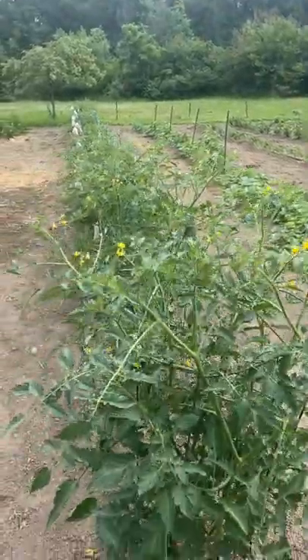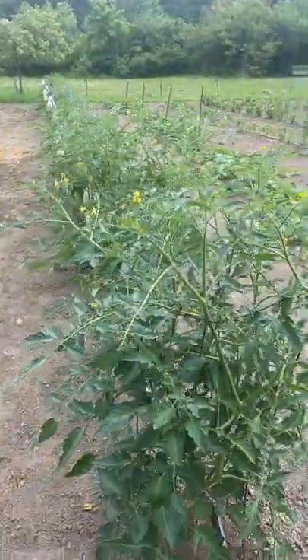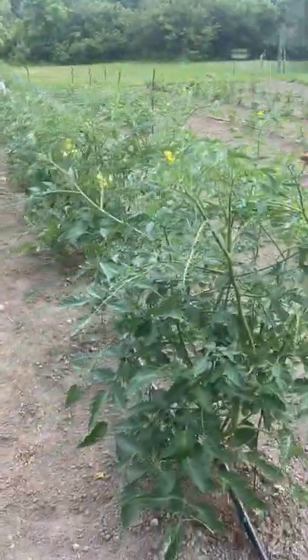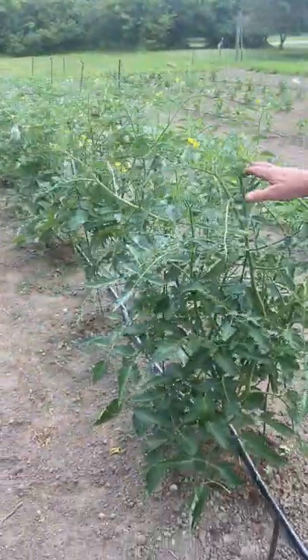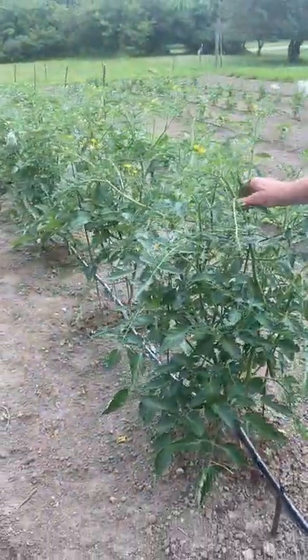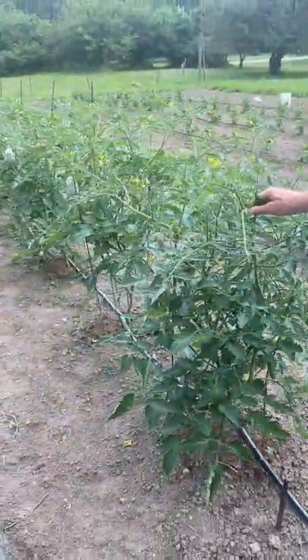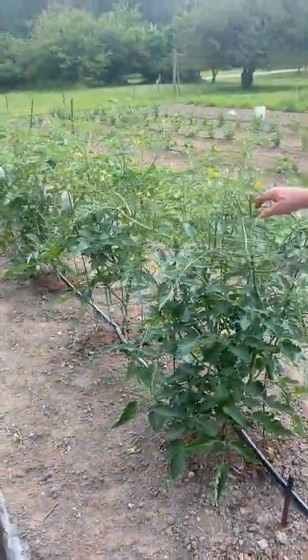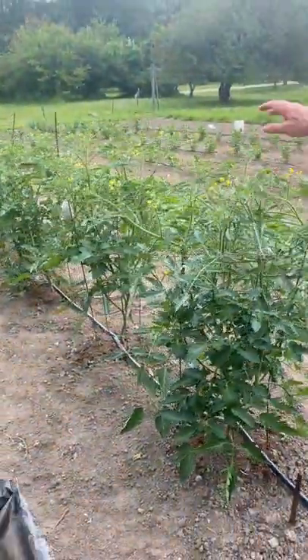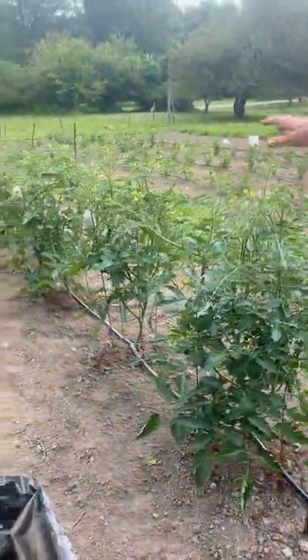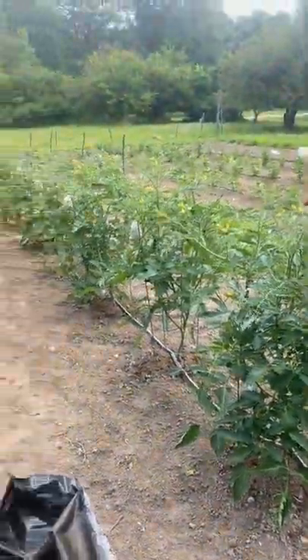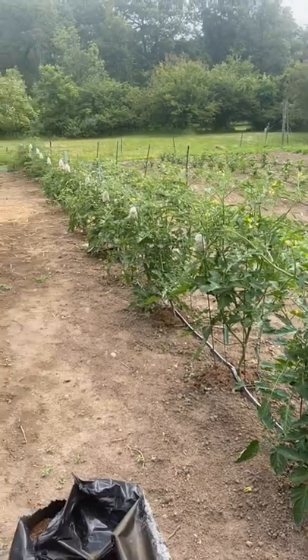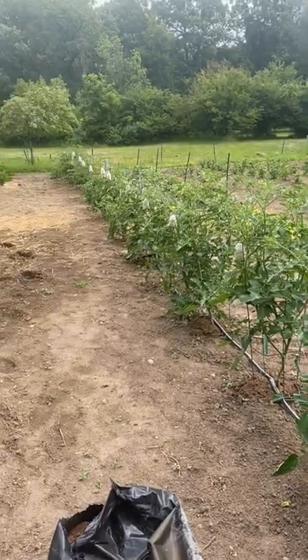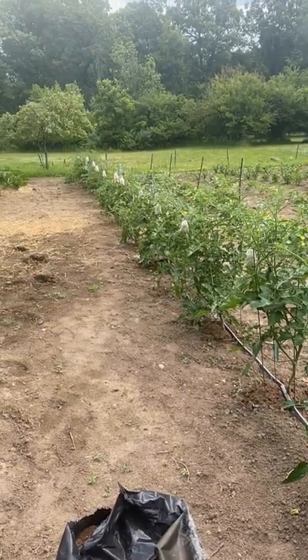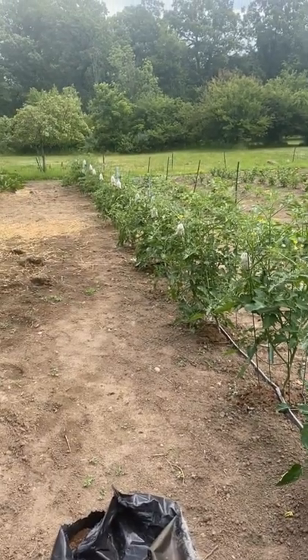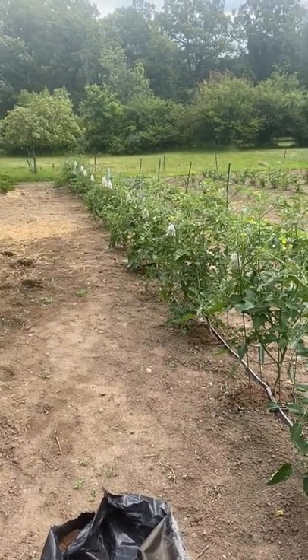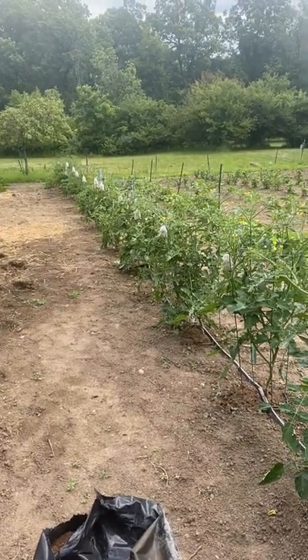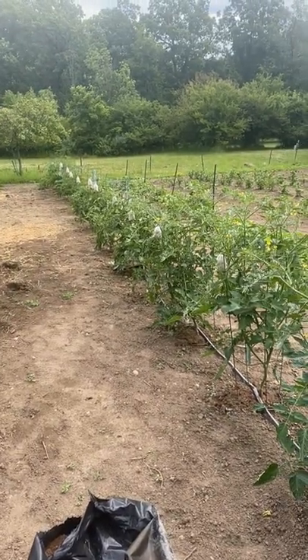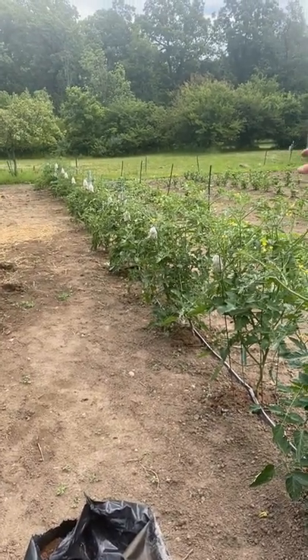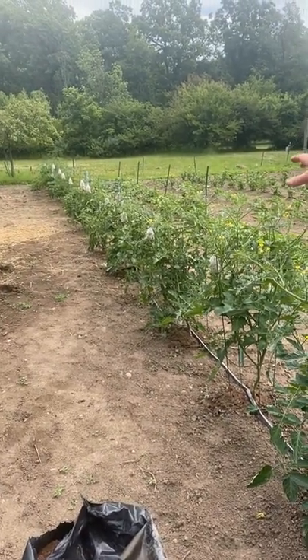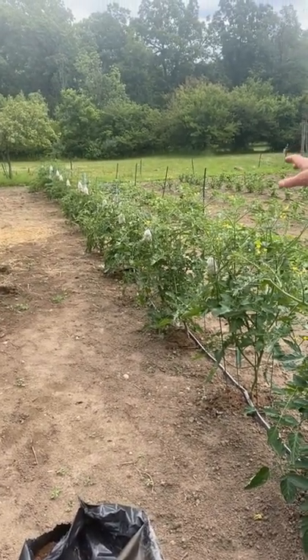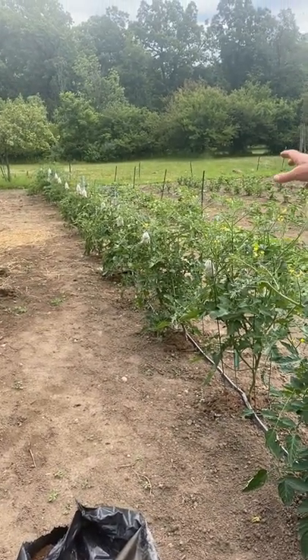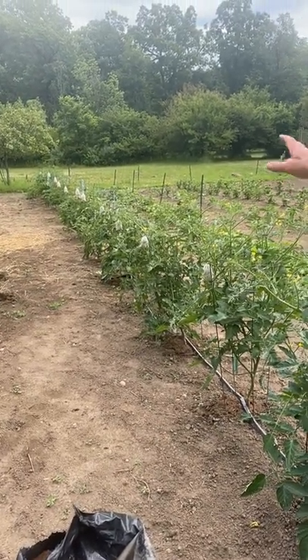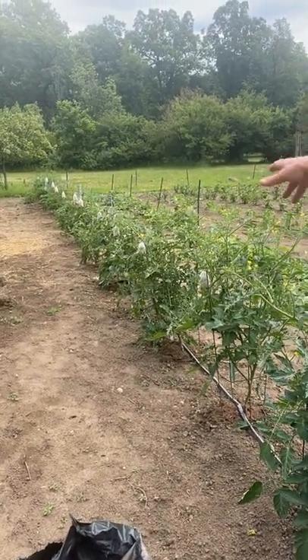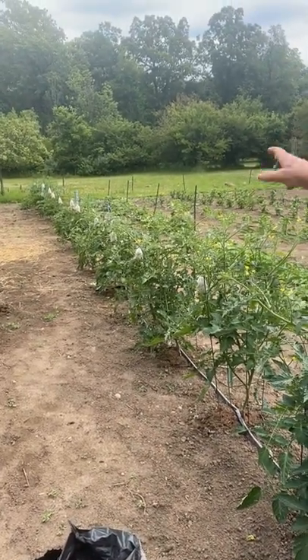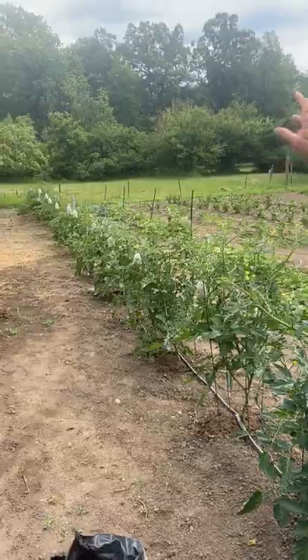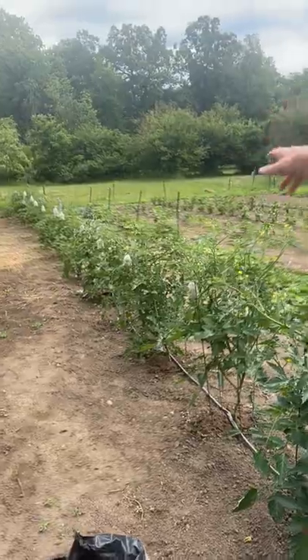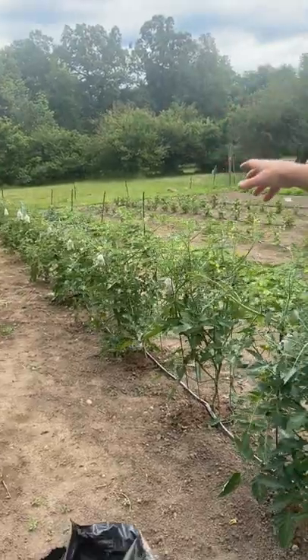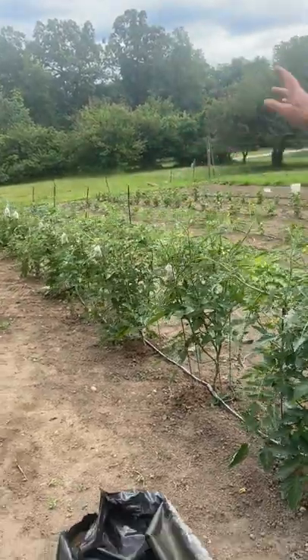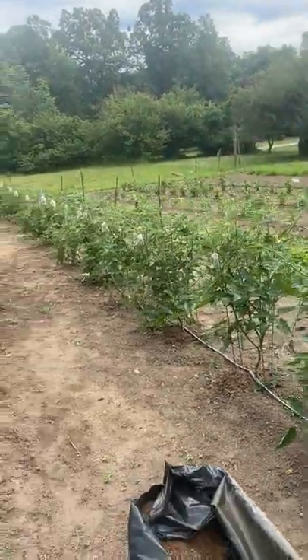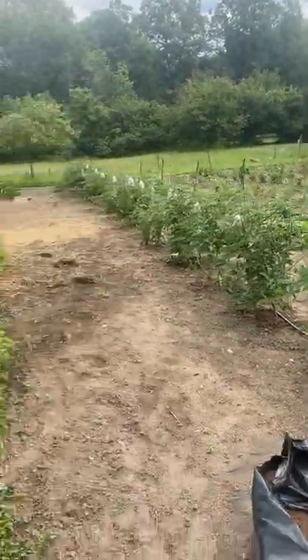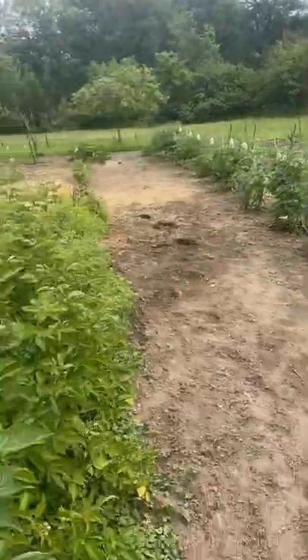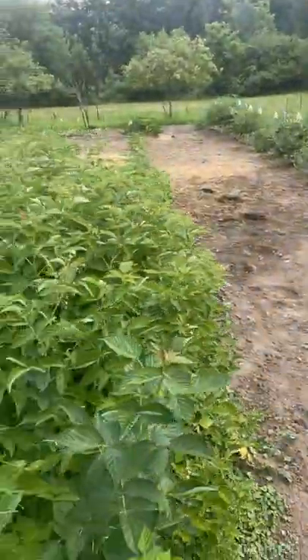I have 26 tomato plants. I've got small tomatoes, I've got large tomatoes, big boys, and I've got early girls. So I got three different types.